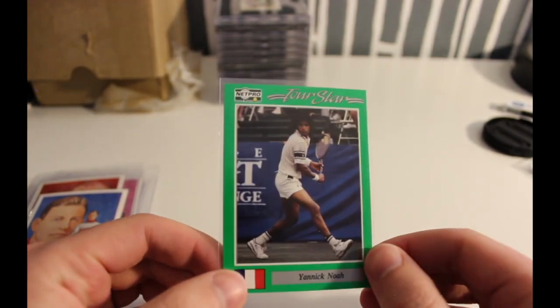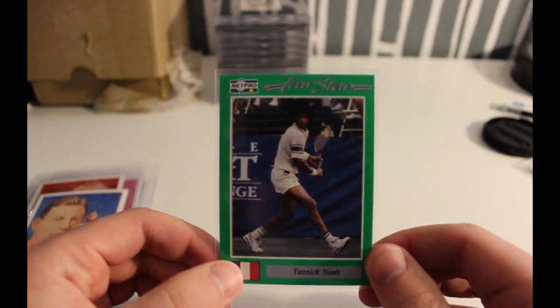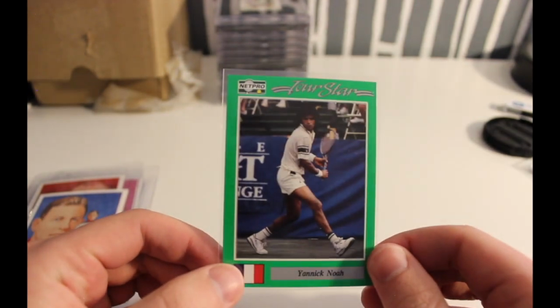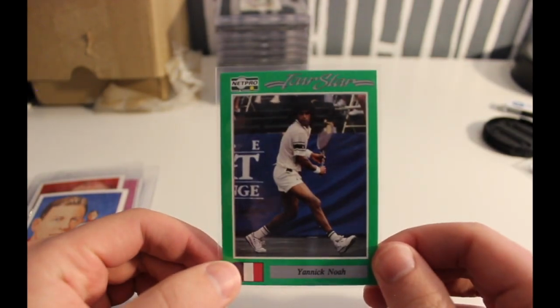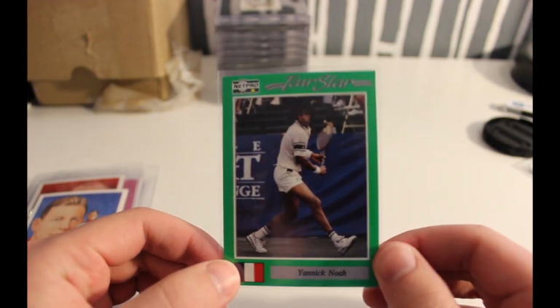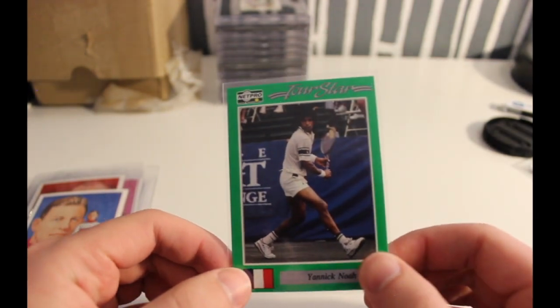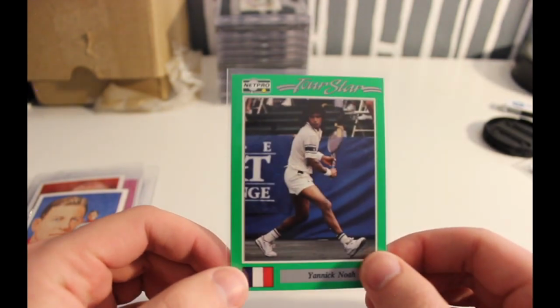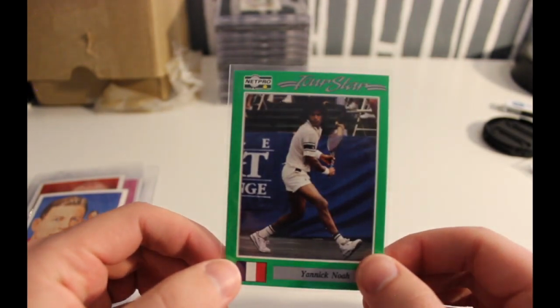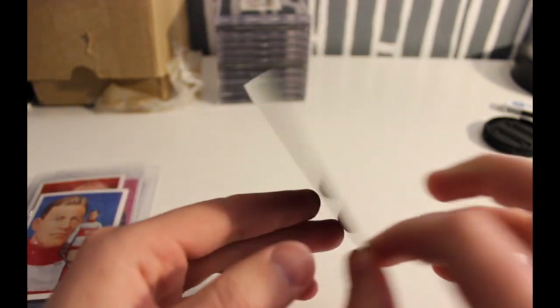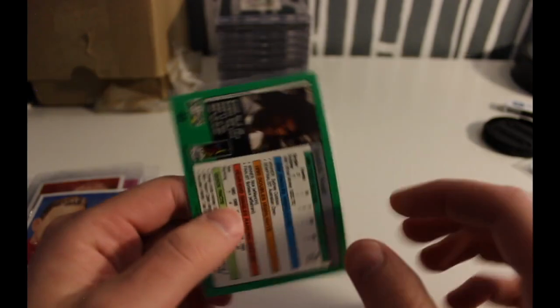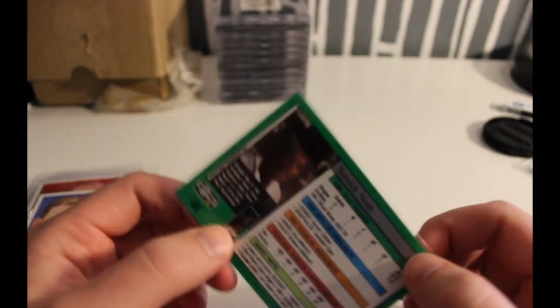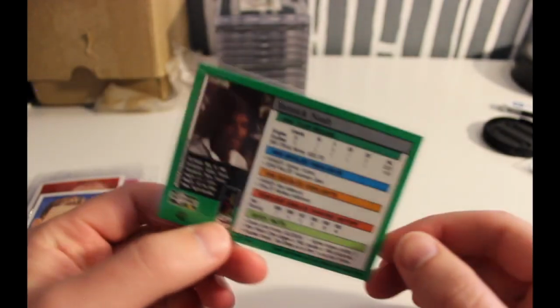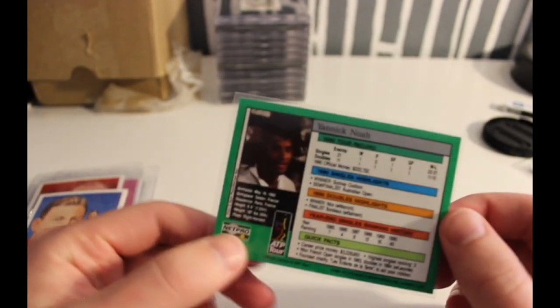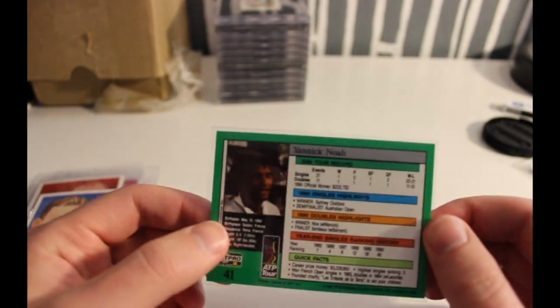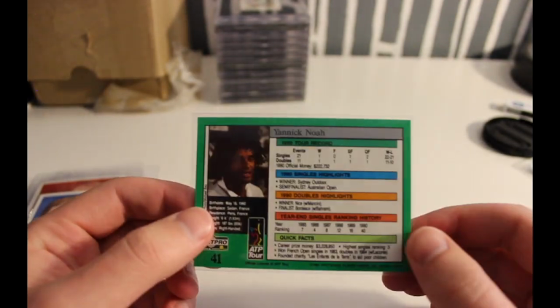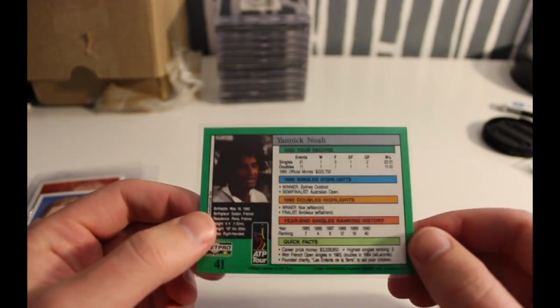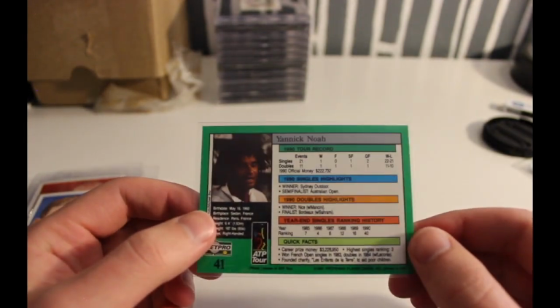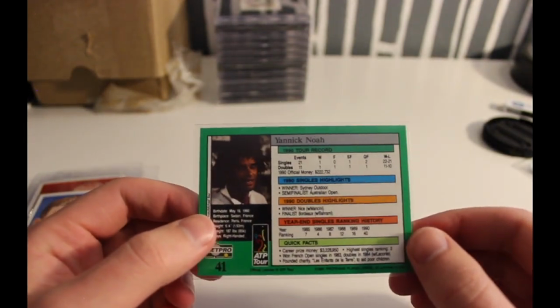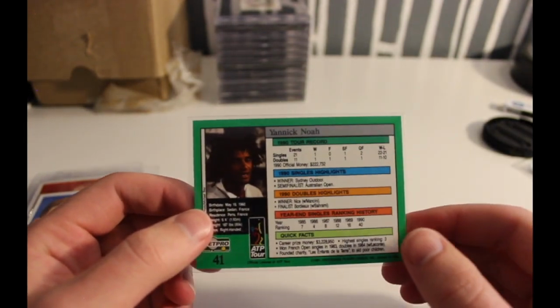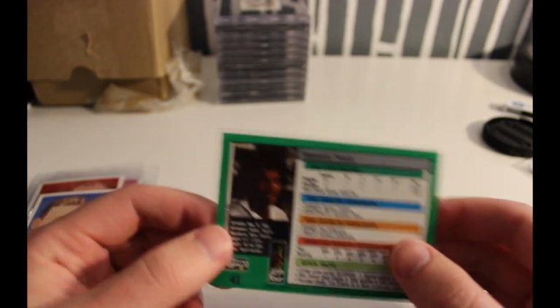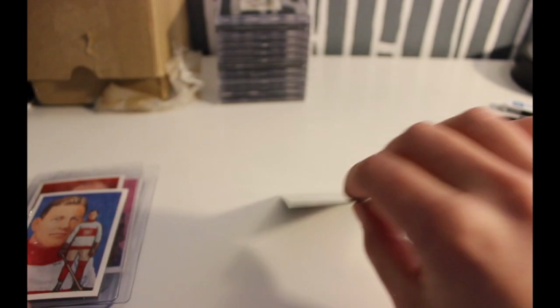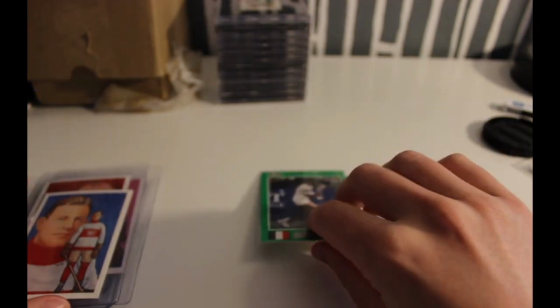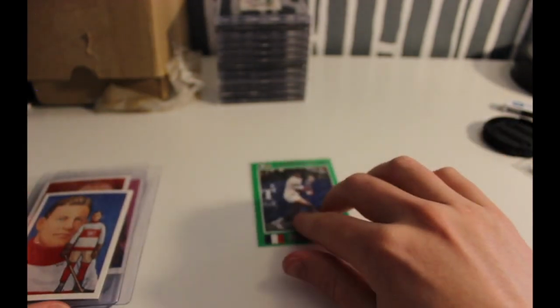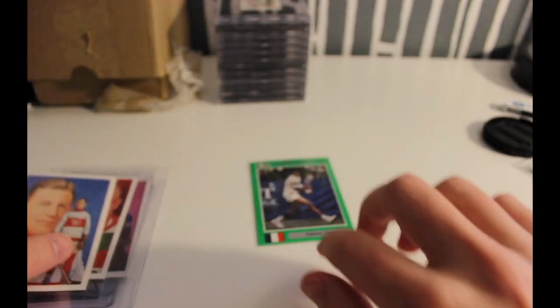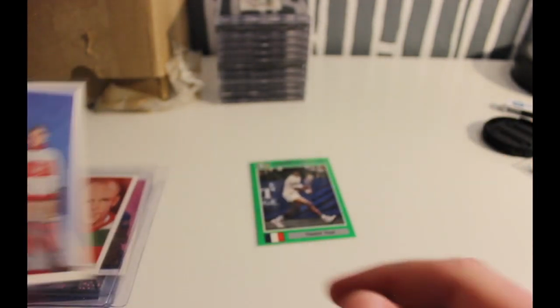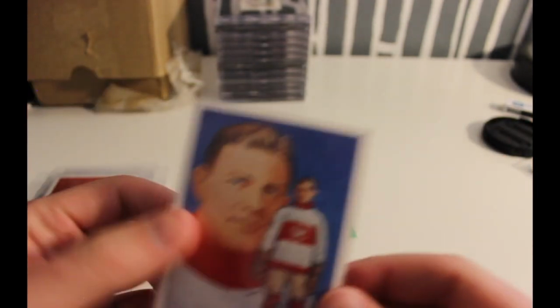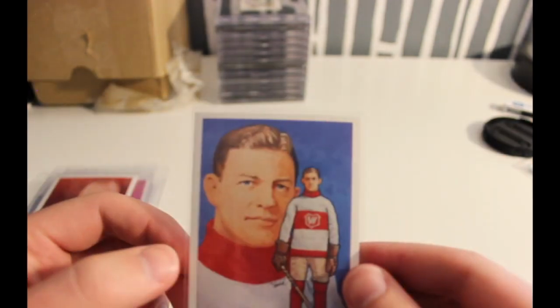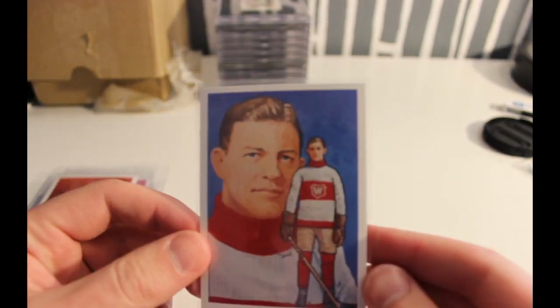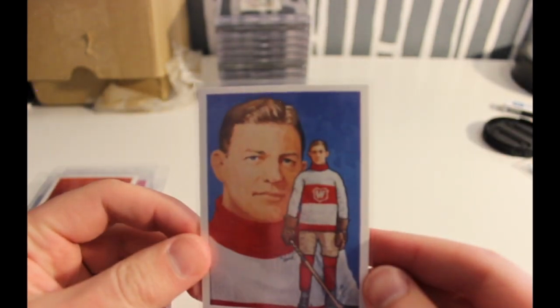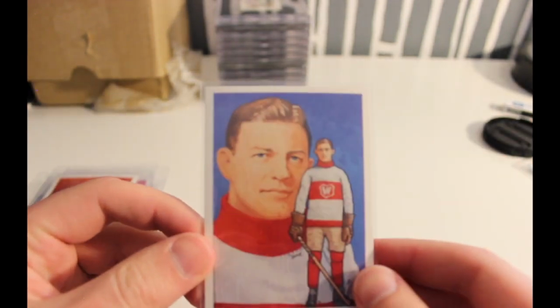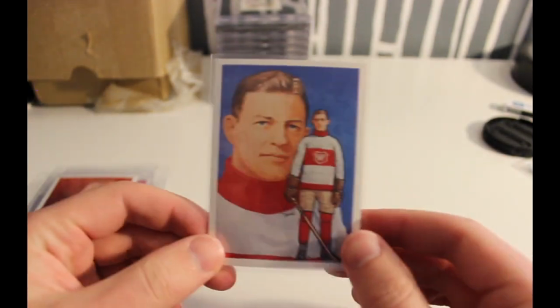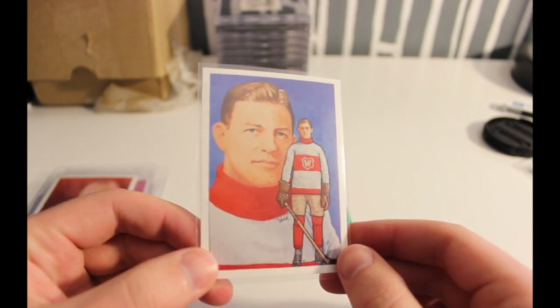First up I got this Yannick Noah 1991 Net Pro. I thought it looked like it was in pretty good shape. It came from the same seller as the next couple so I figured I'd combine shipping.